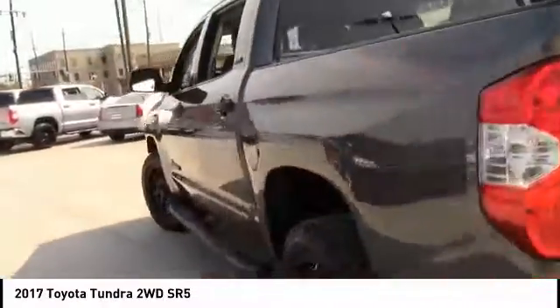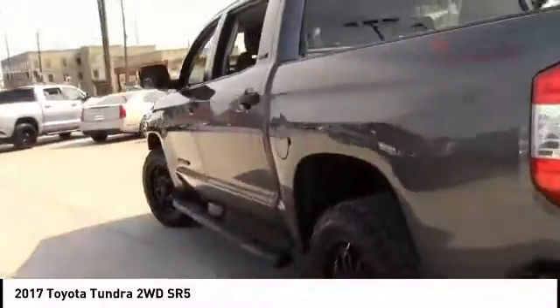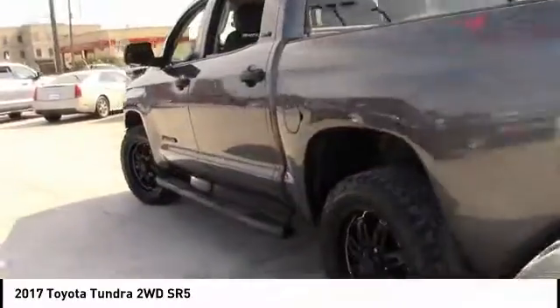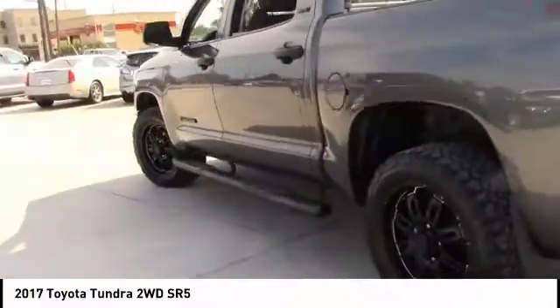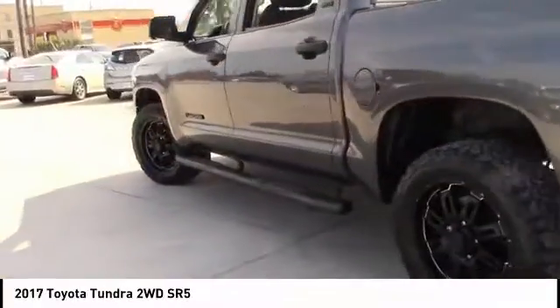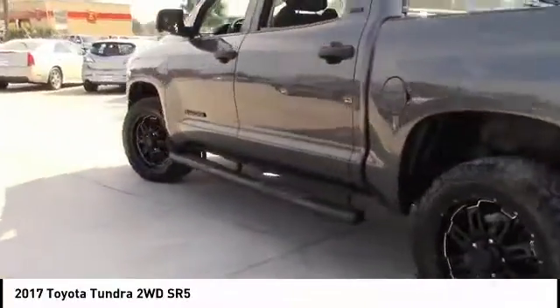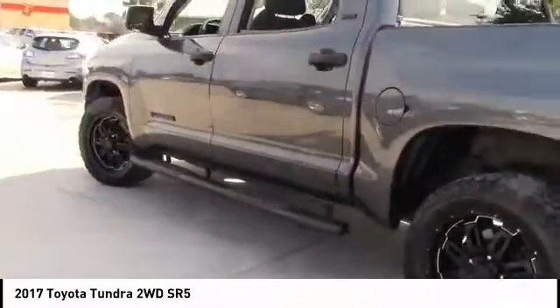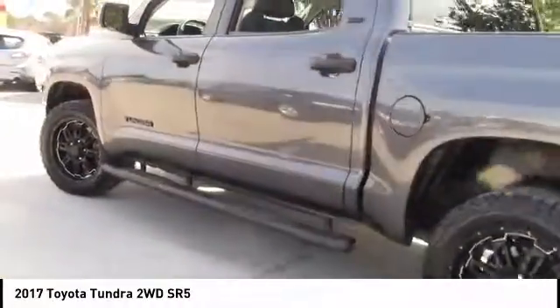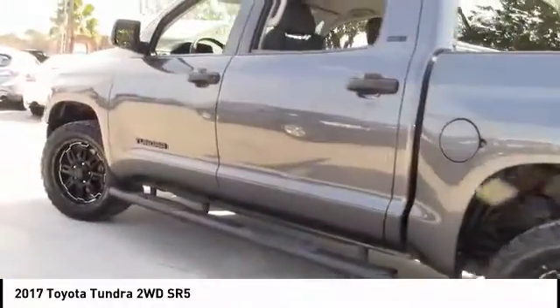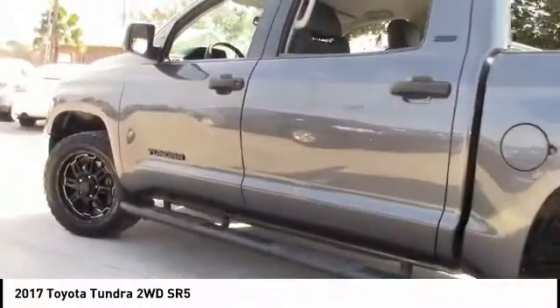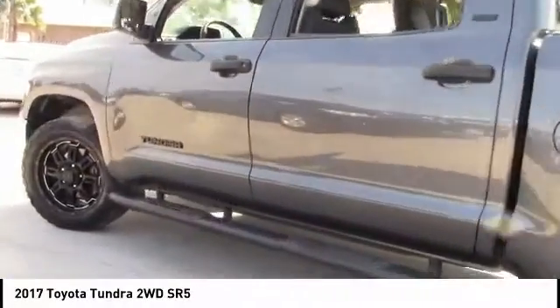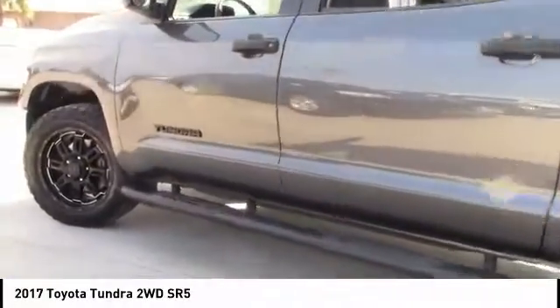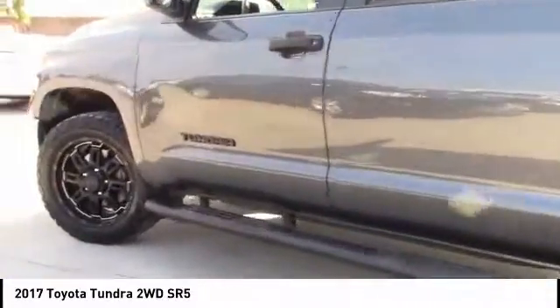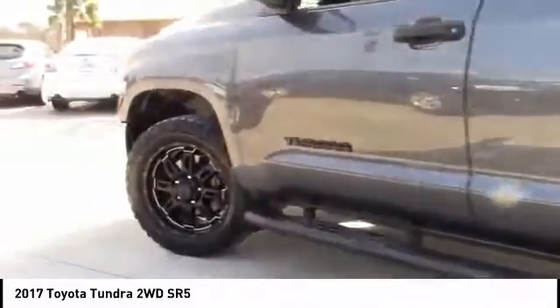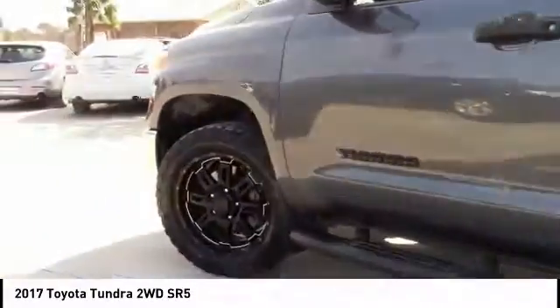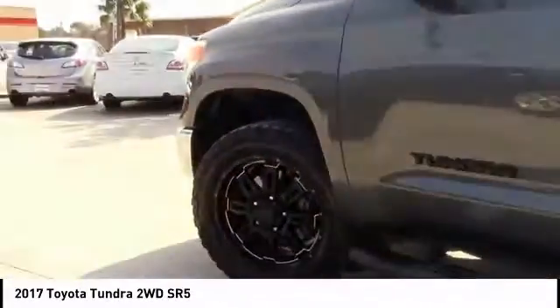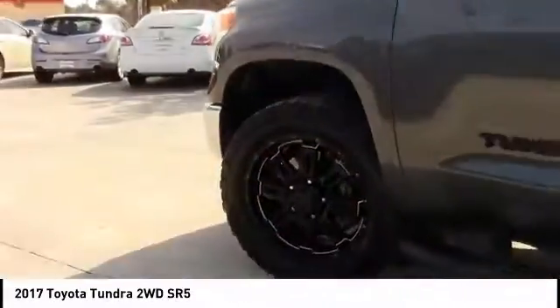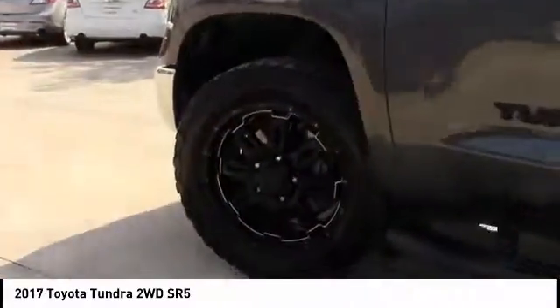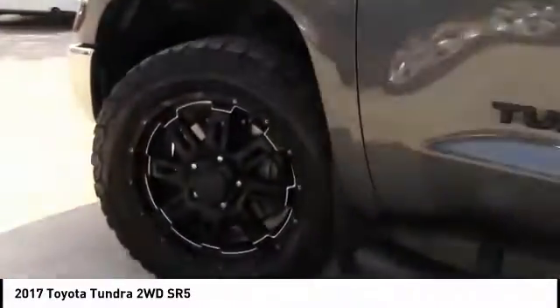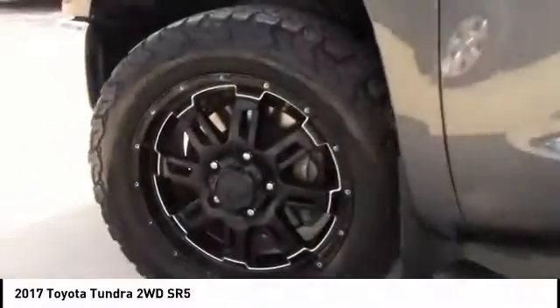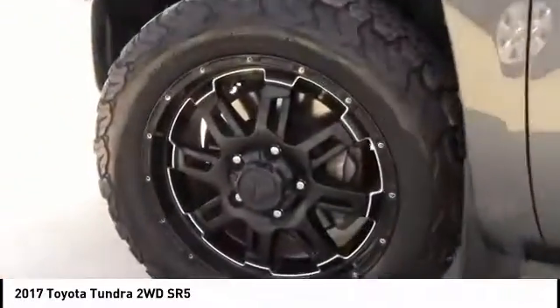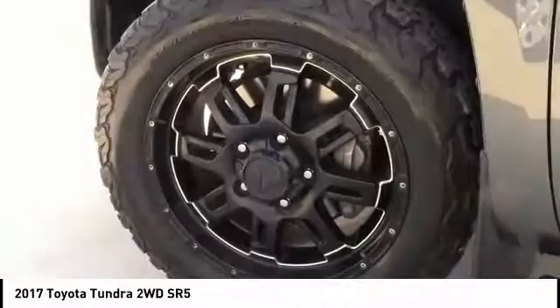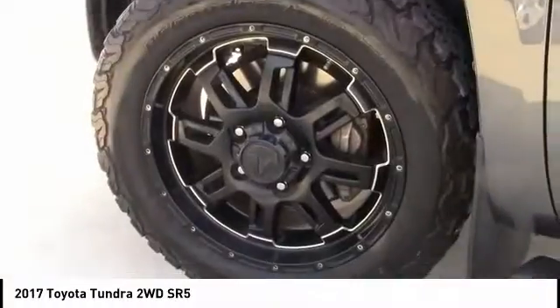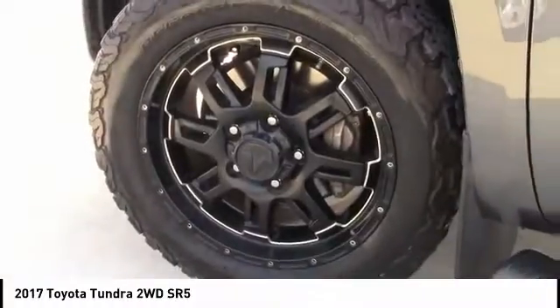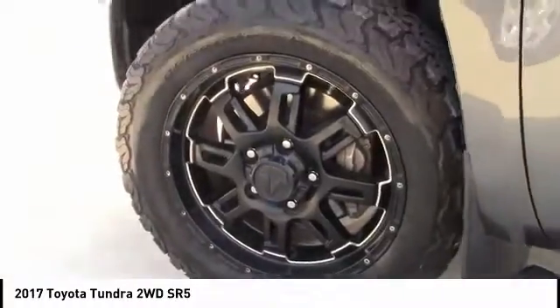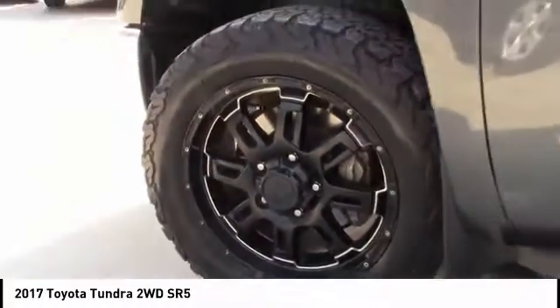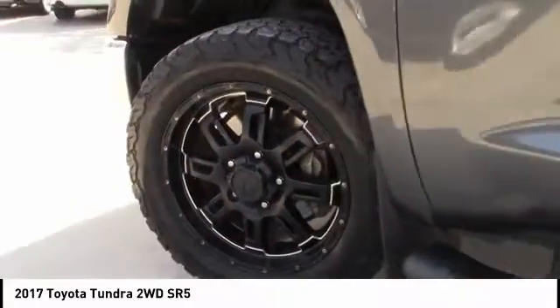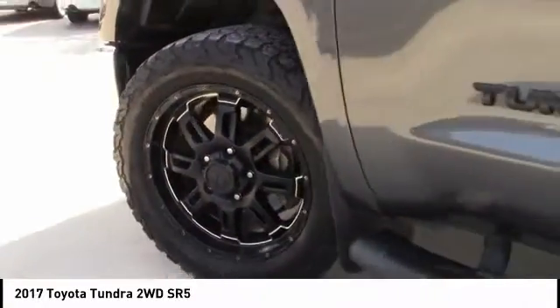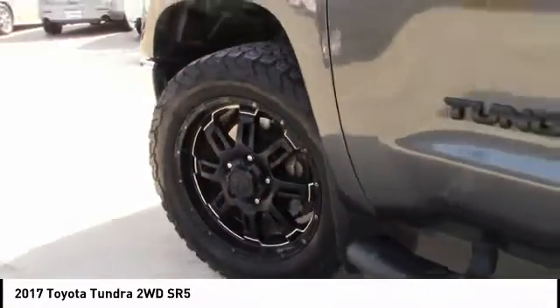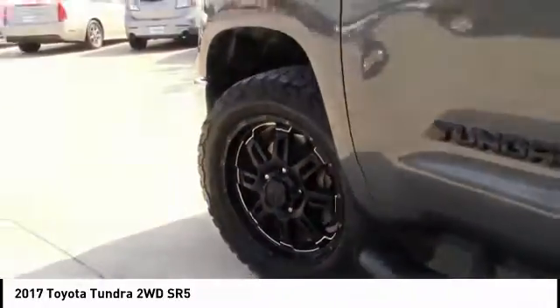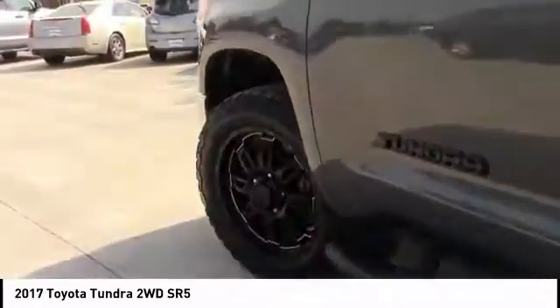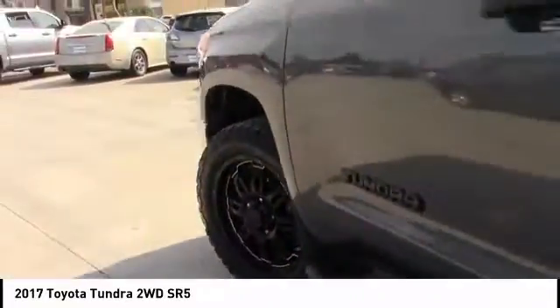This vehicle has less than 50,000 miles. Here are some of this vehicle's great options: tire pressure monitor, tow hitch, heated mirrors.